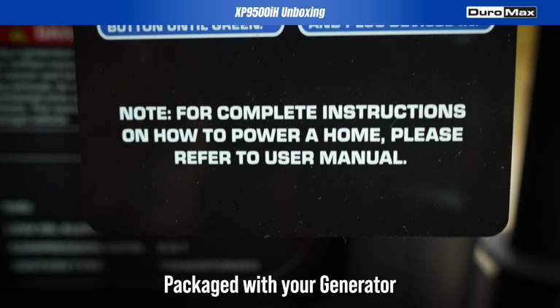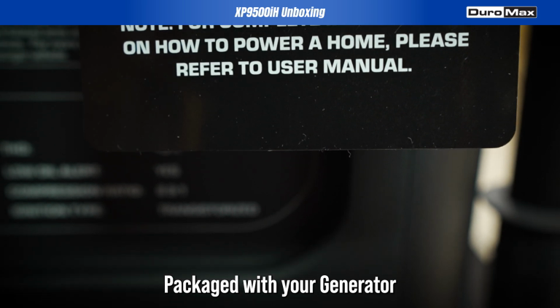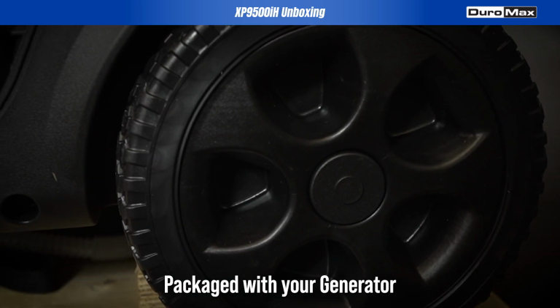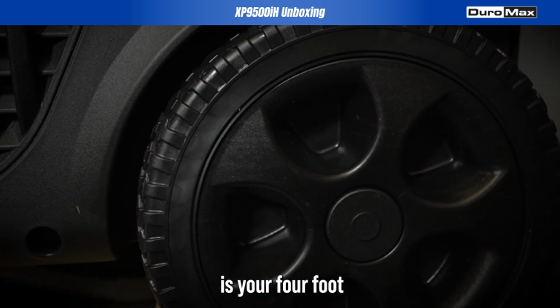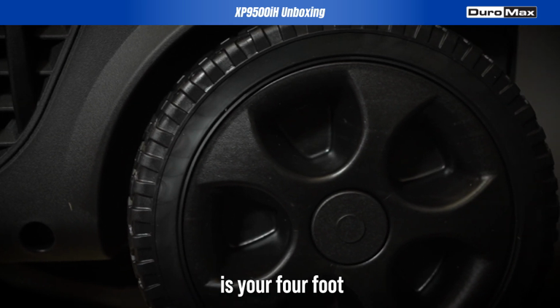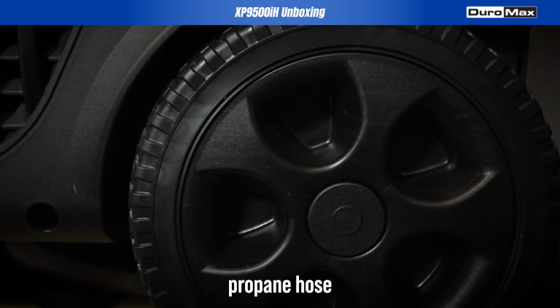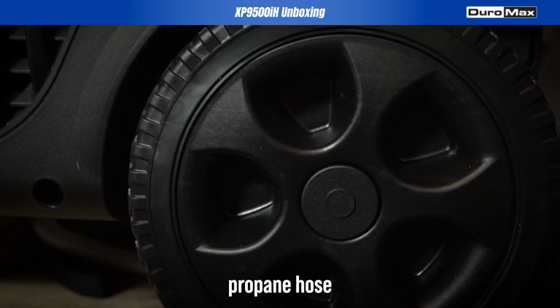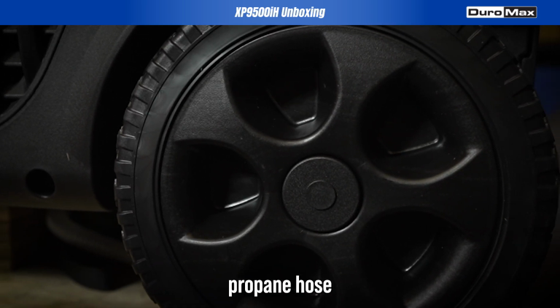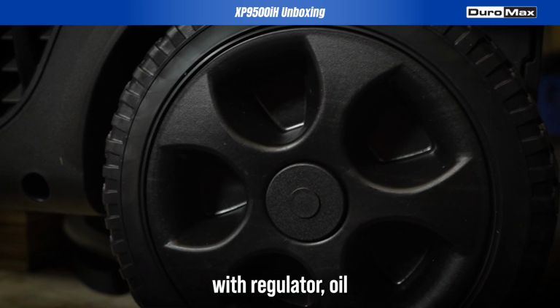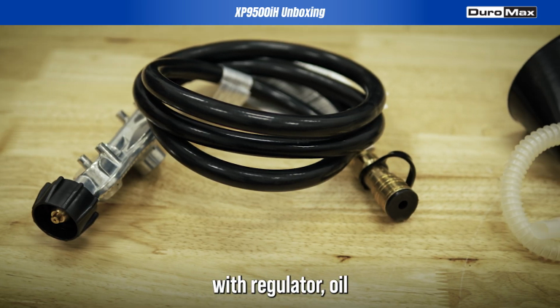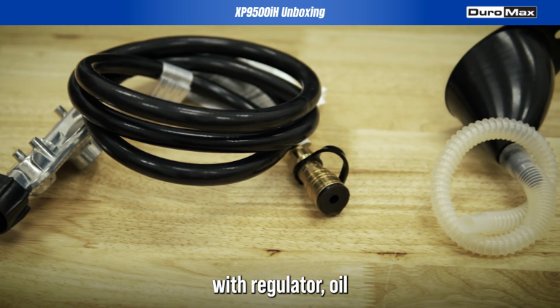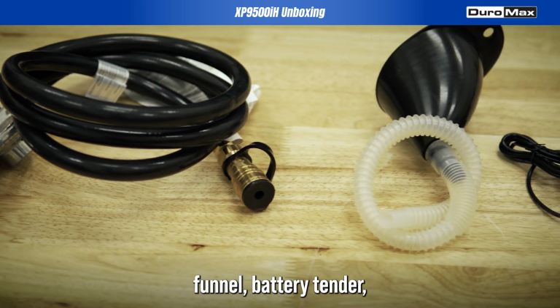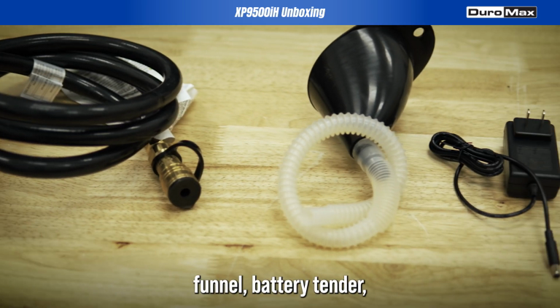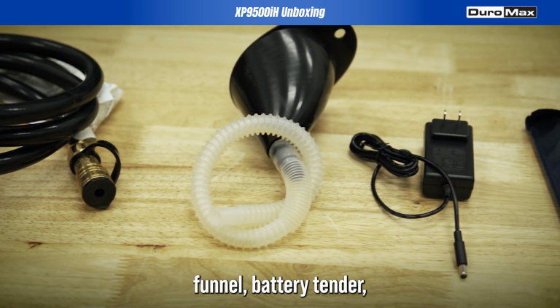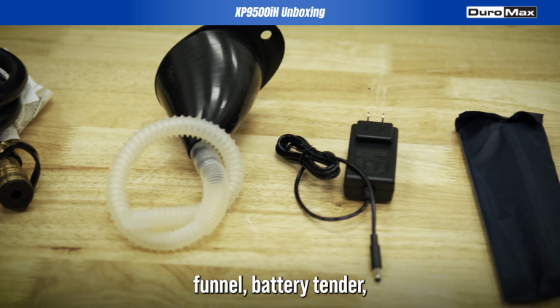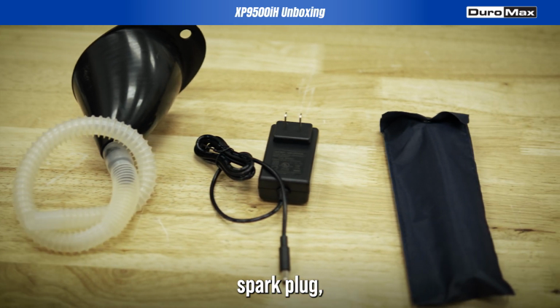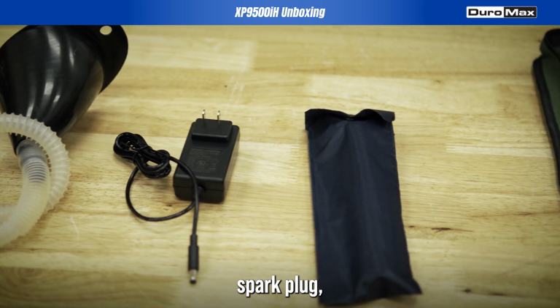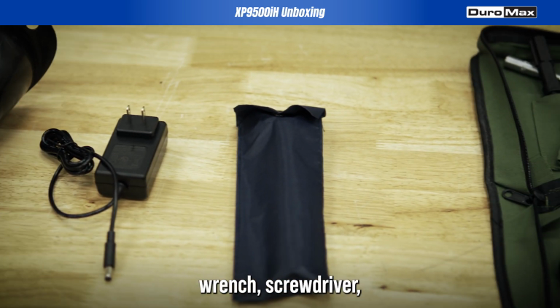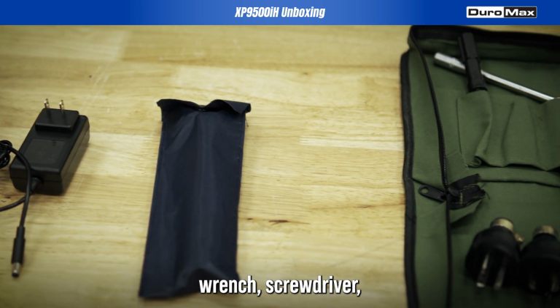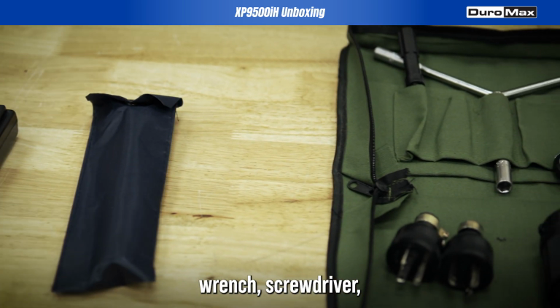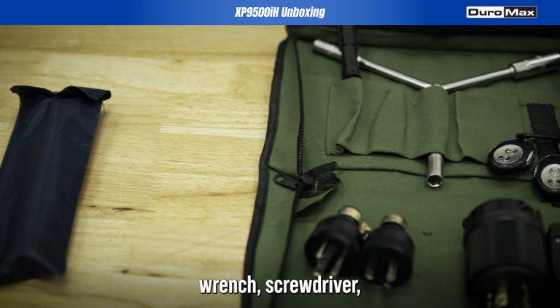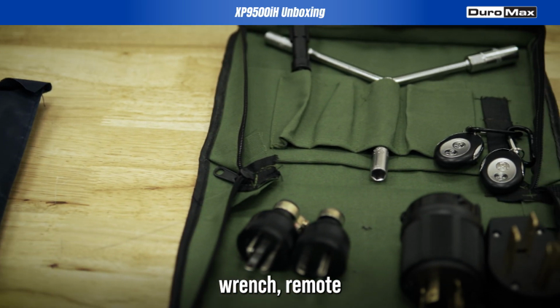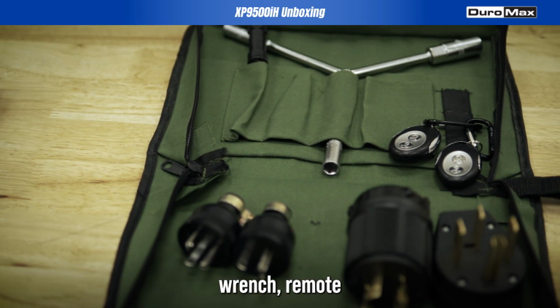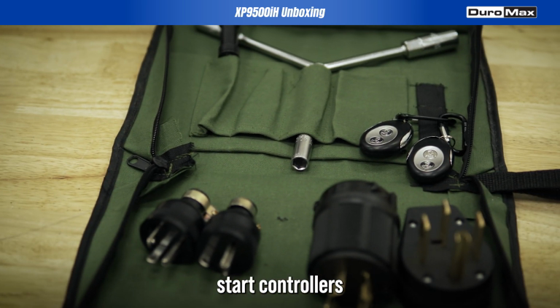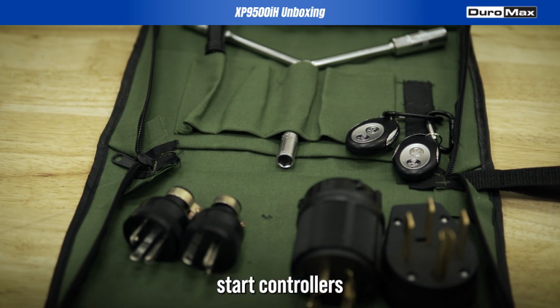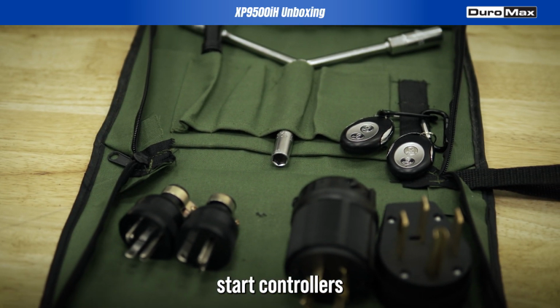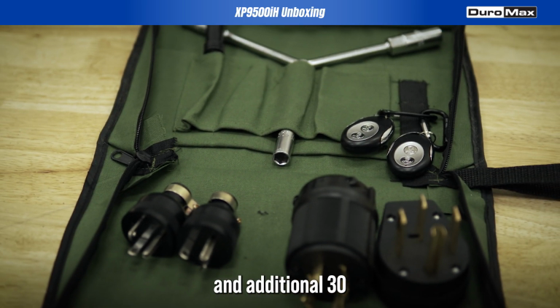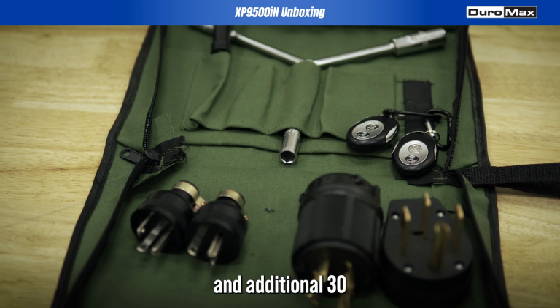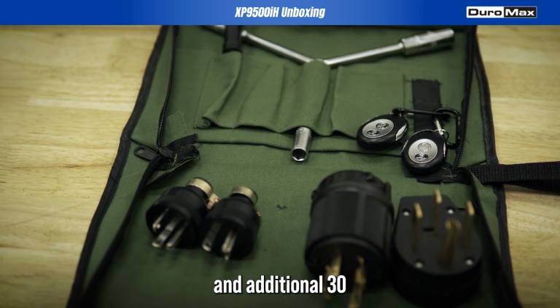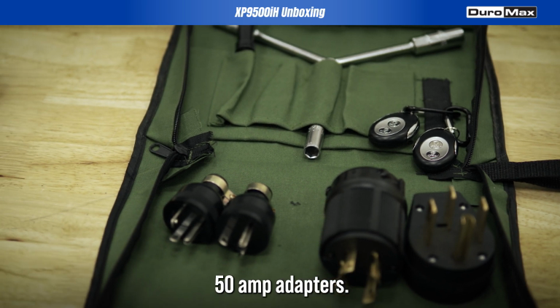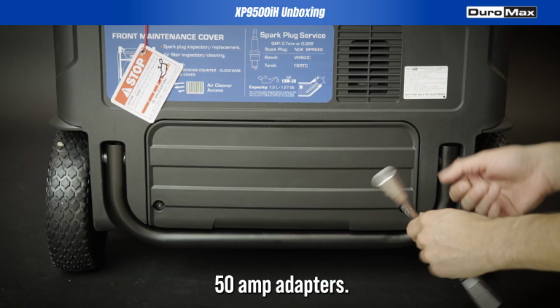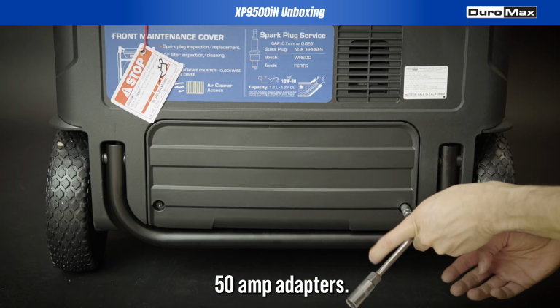Packaged with your generator is your 4-foot propane hose with regulator, oil funnel, battery tender, spark plug wrench, screwdriver, wrench, remote start controllers, and additional 30-50 amp adapters.